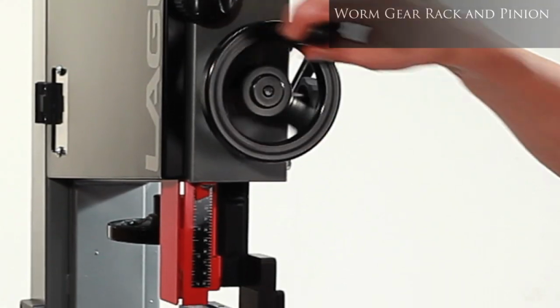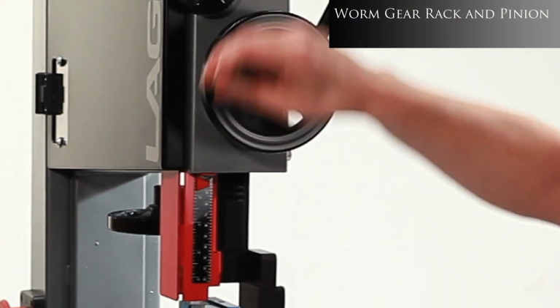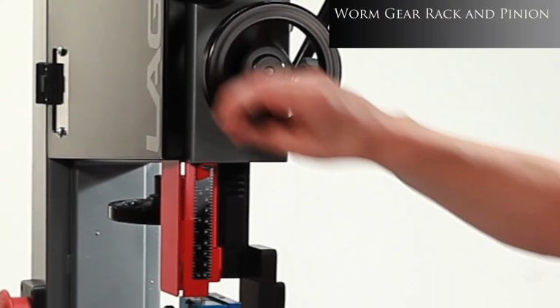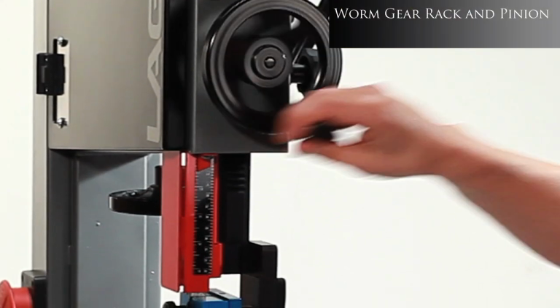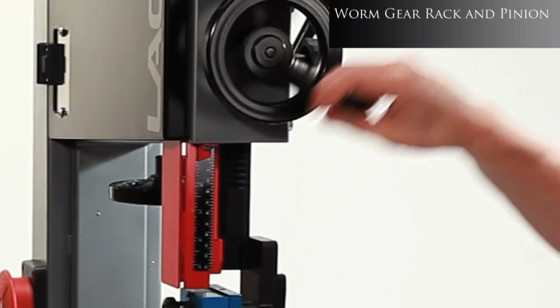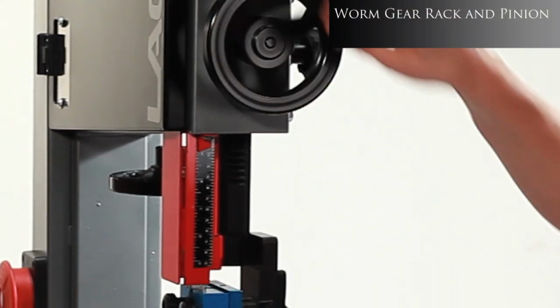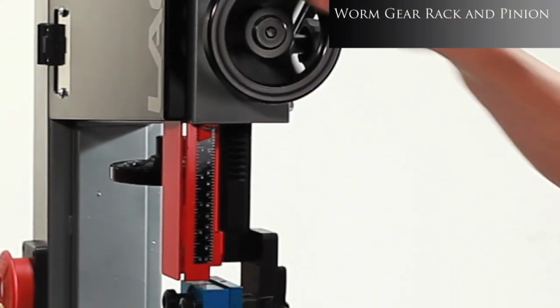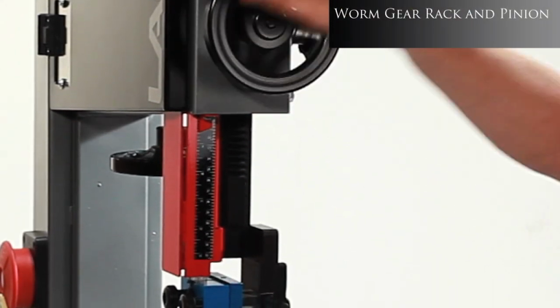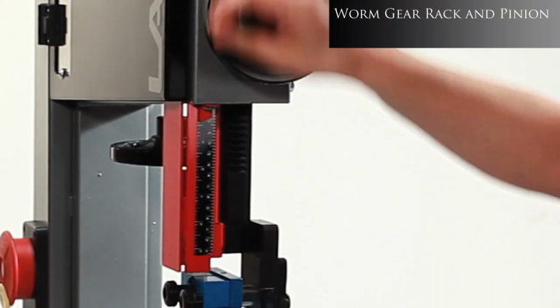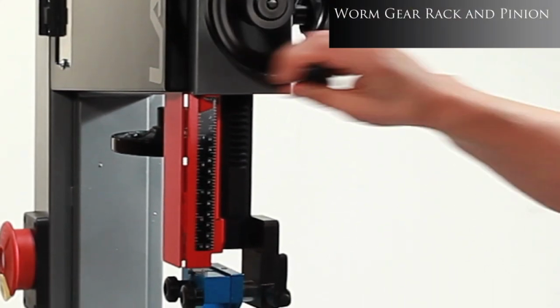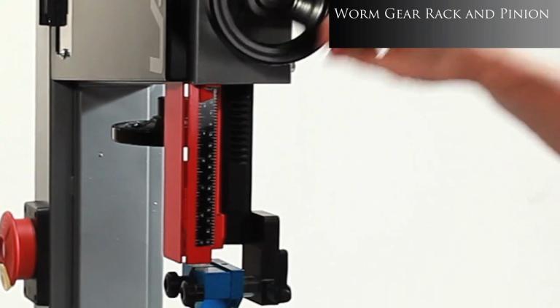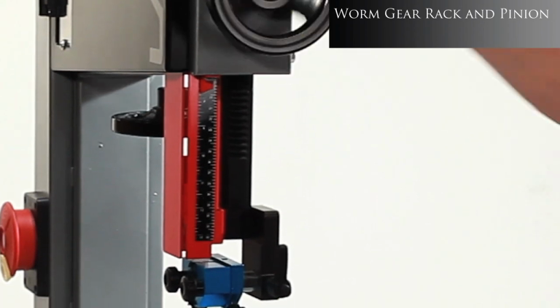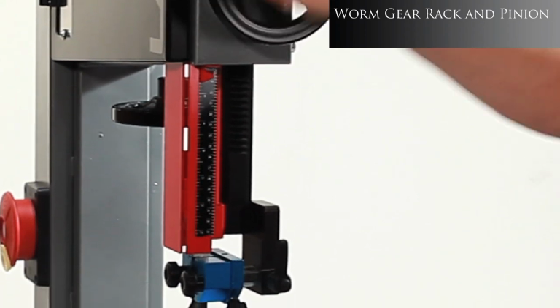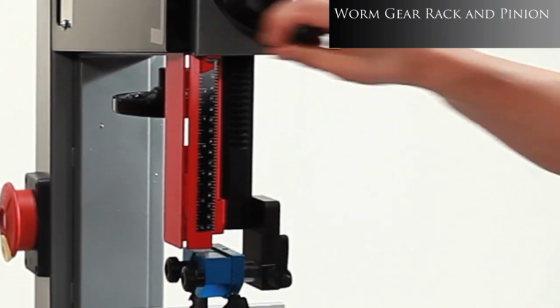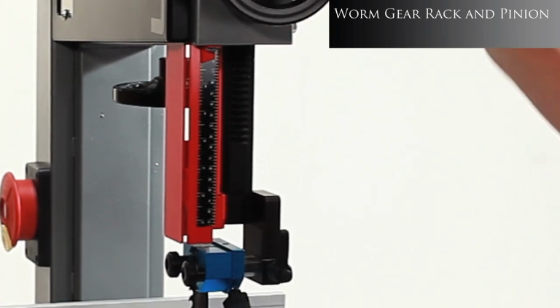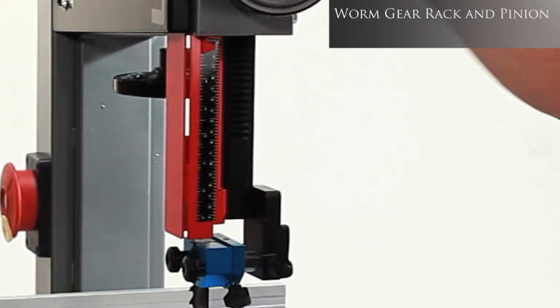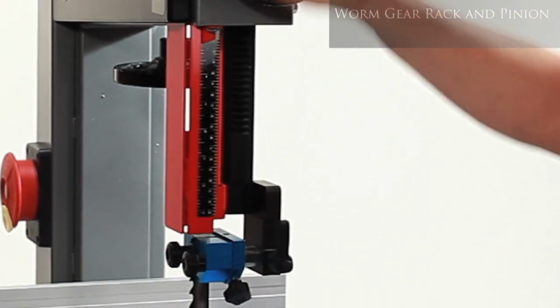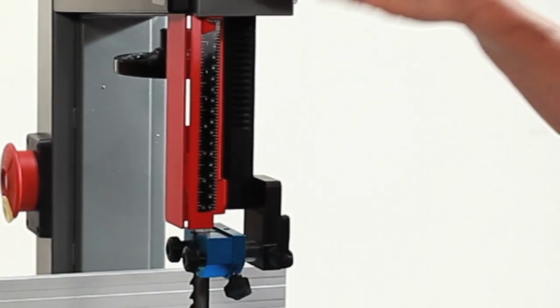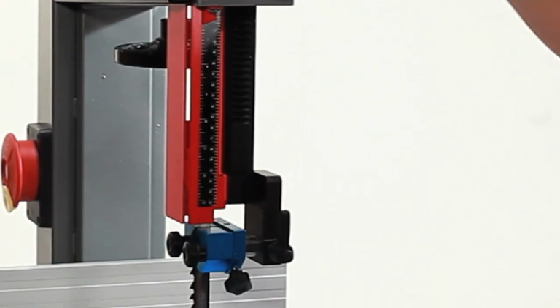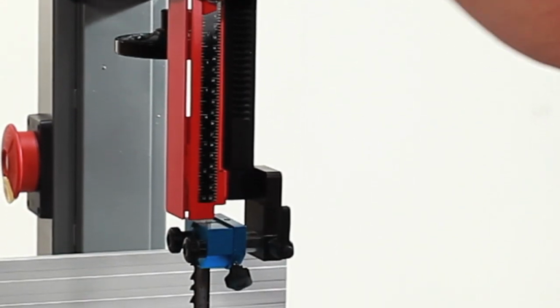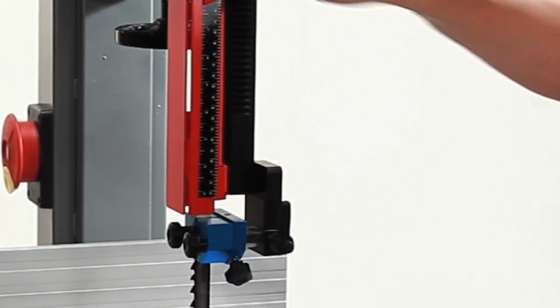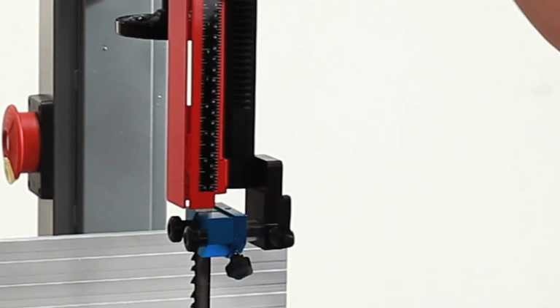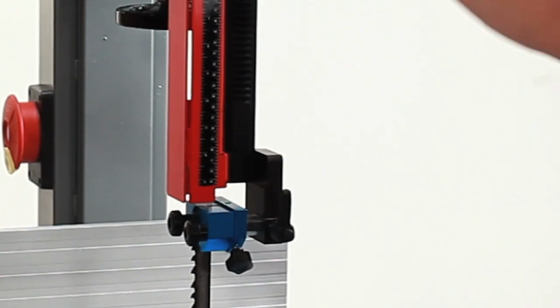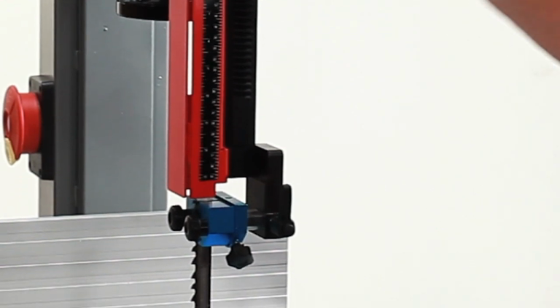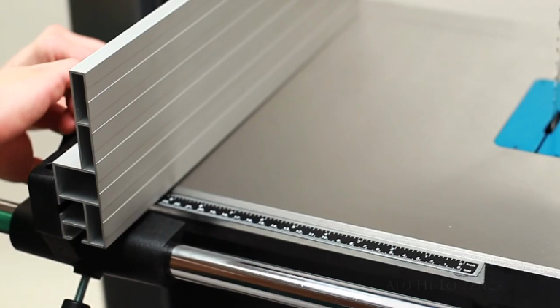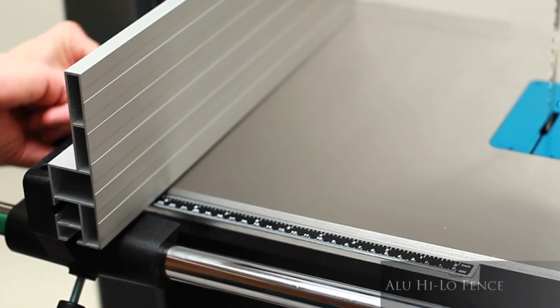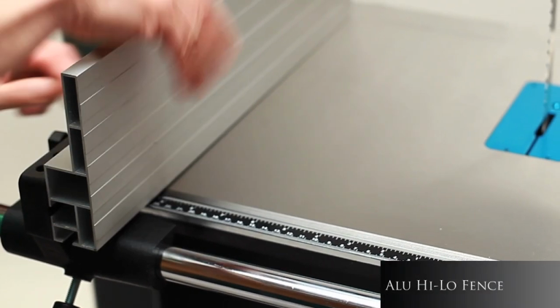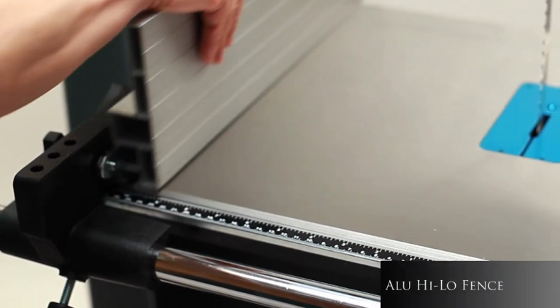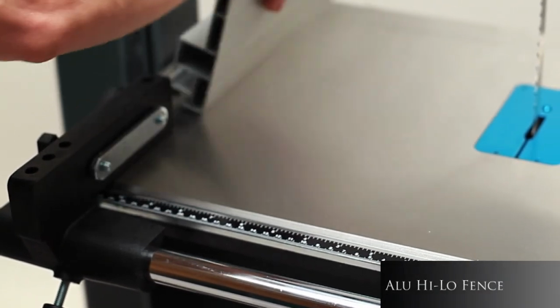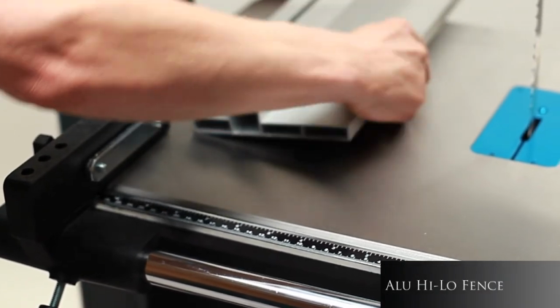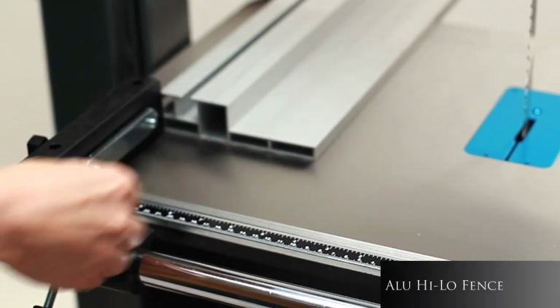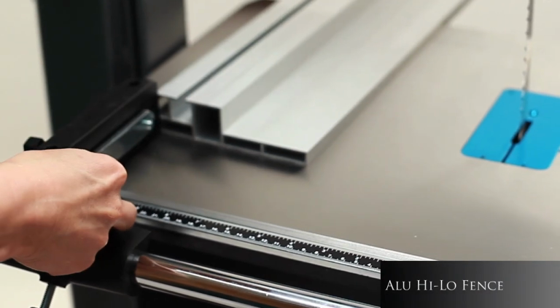The ultra-smooth worm gear and pinion not only raises and lowers the blade guard, but is designed to stay within tolerances with no need for blade readjustments, even at its maximum extension. The quality aluminum high-low fence easily changes position.